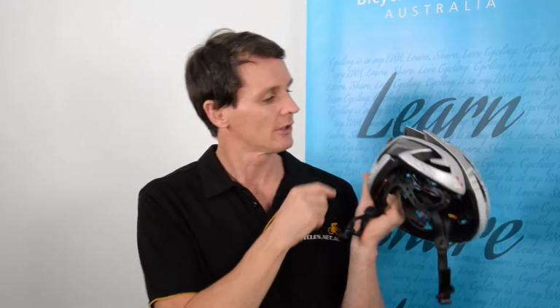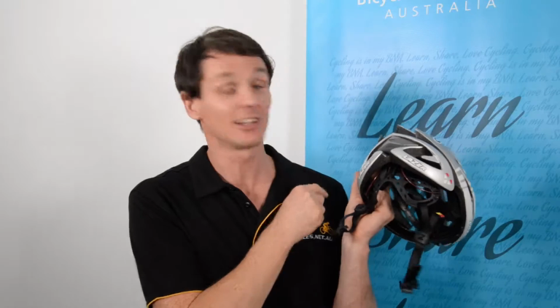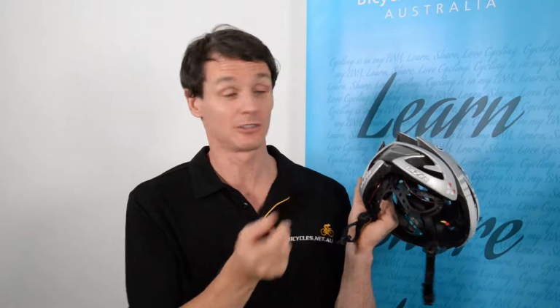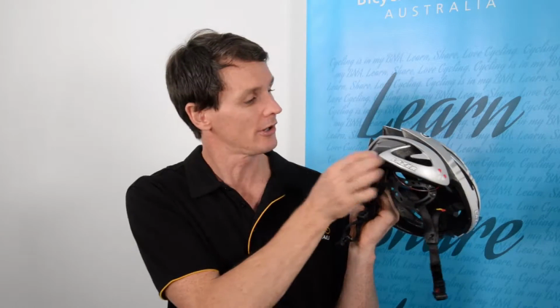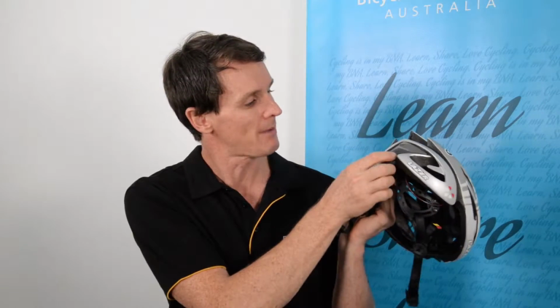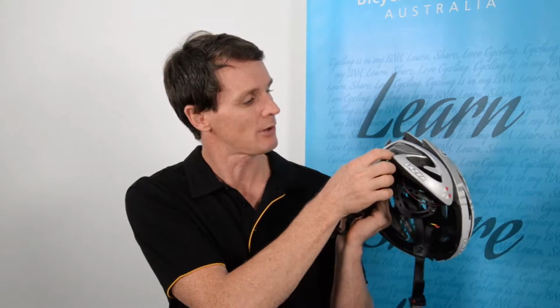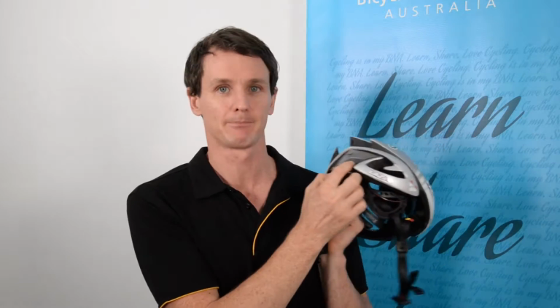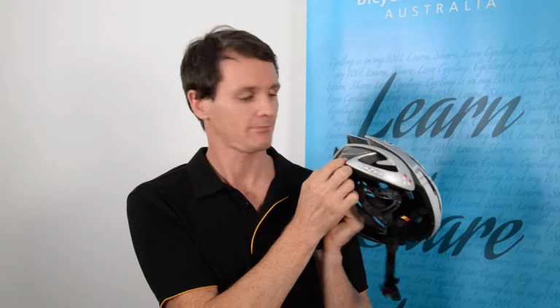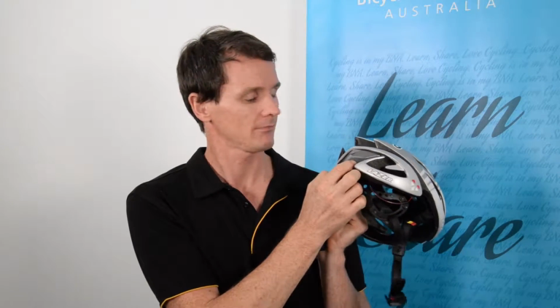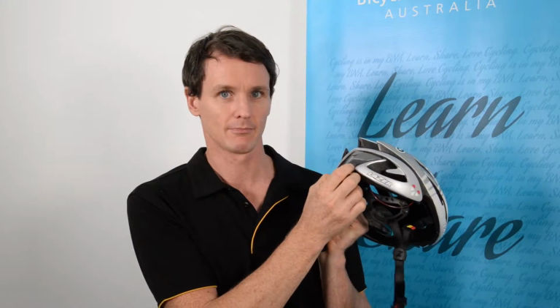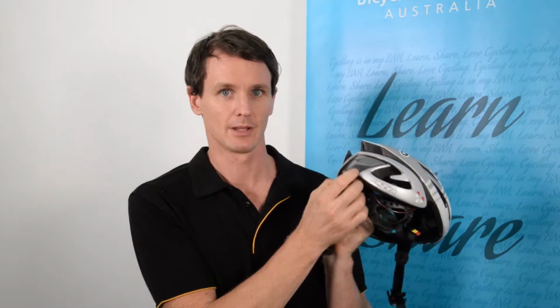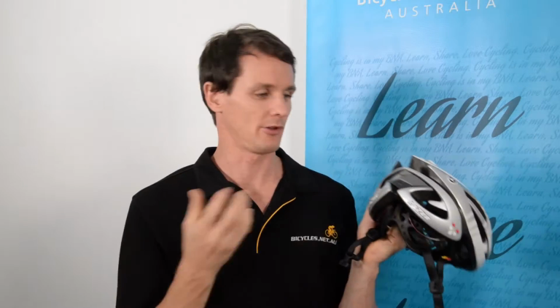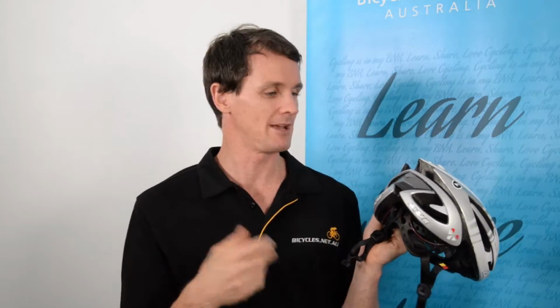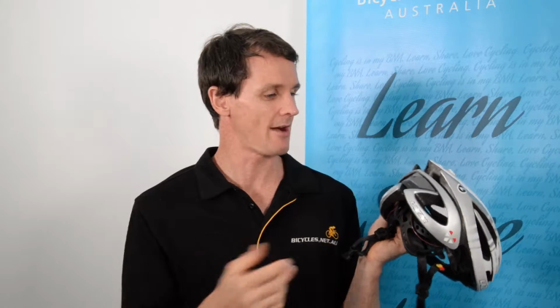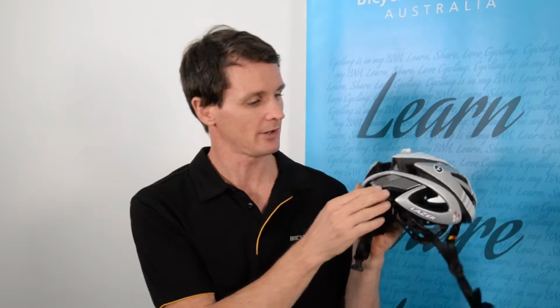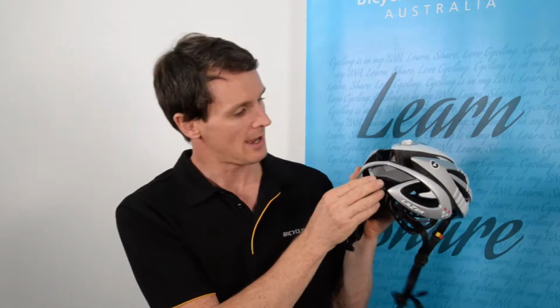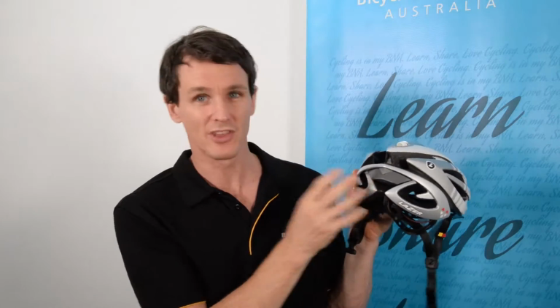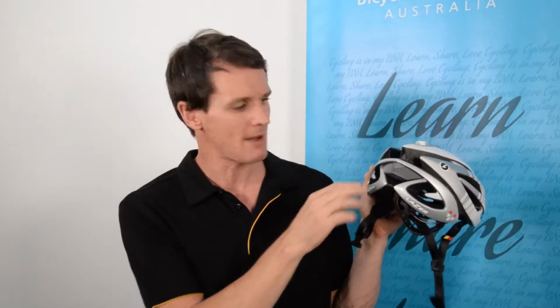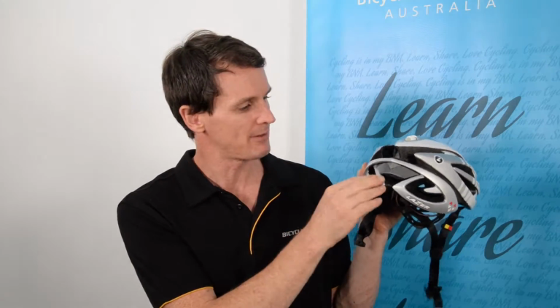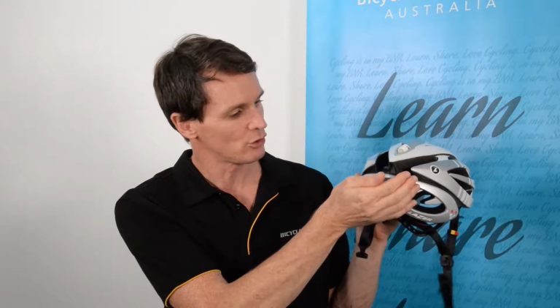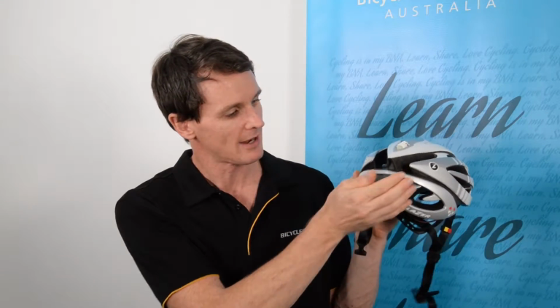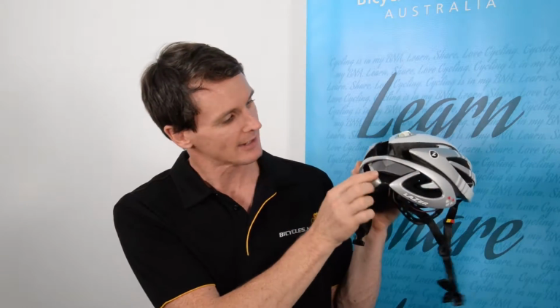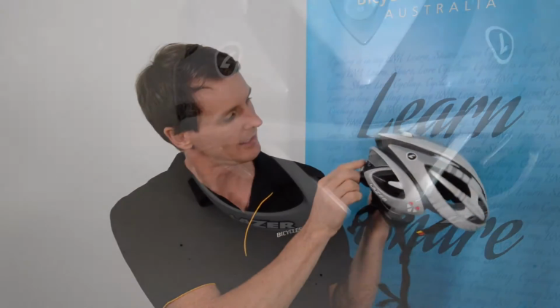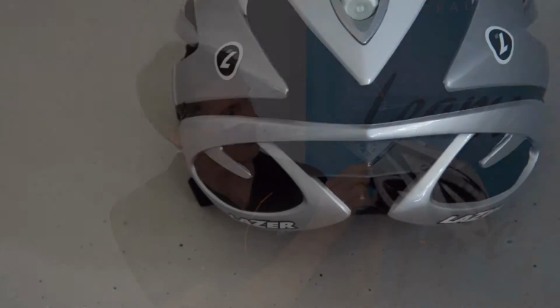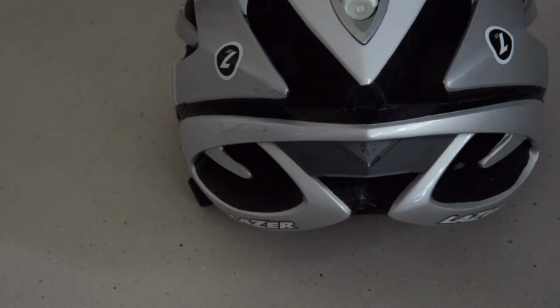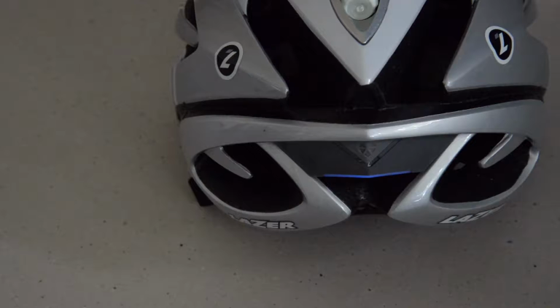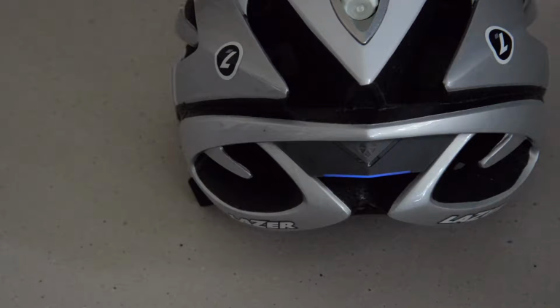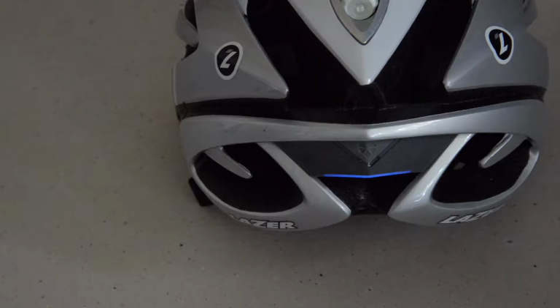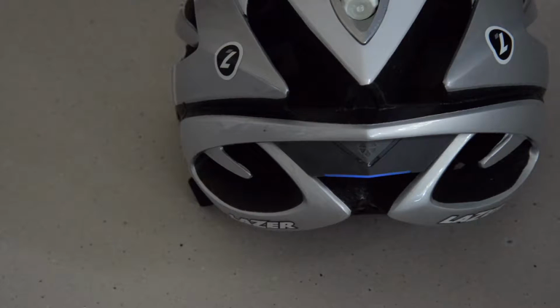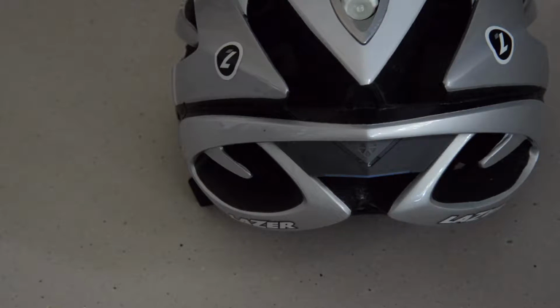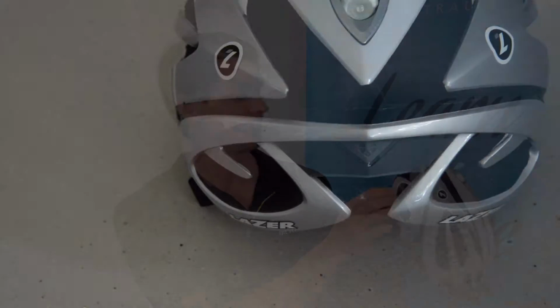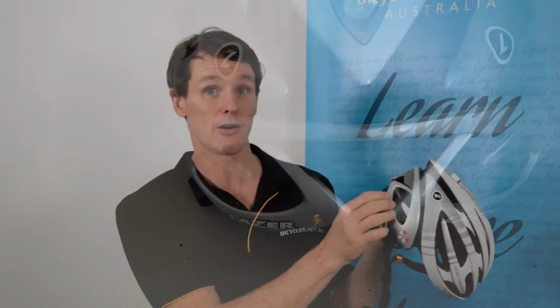The first thing is to turn it on with the button at the bottom. Three beeps and now it's on. The light is shining blue, which means that it is now on.